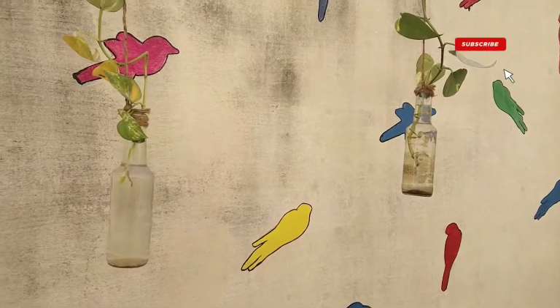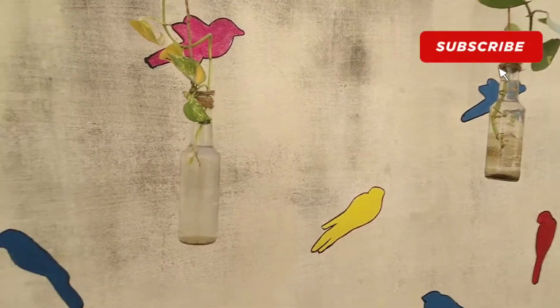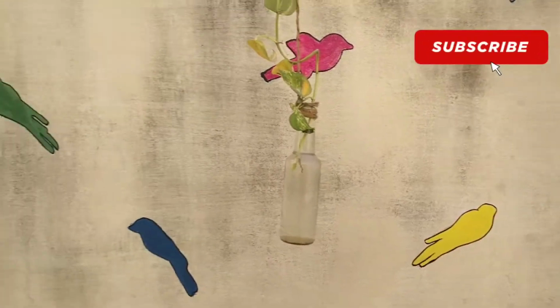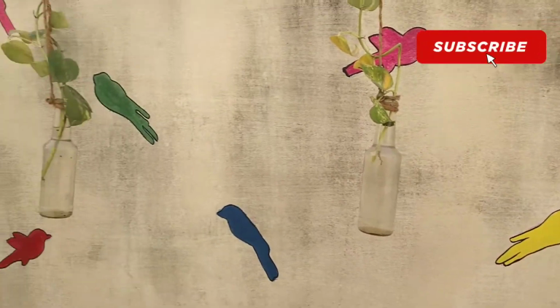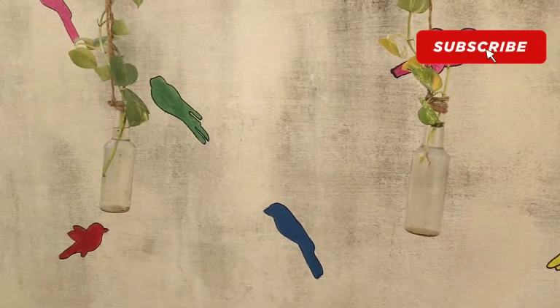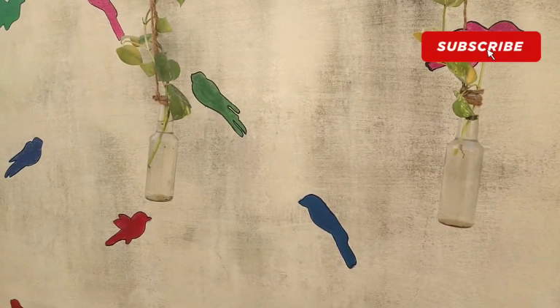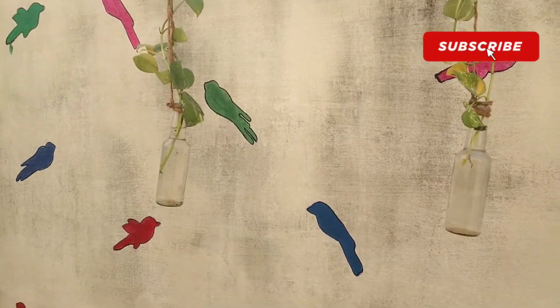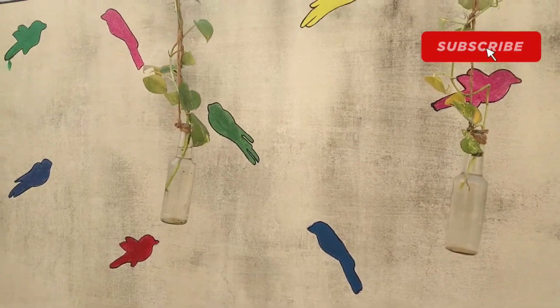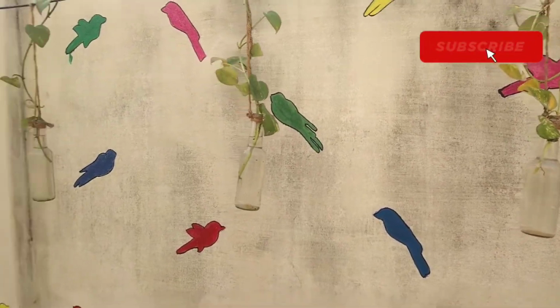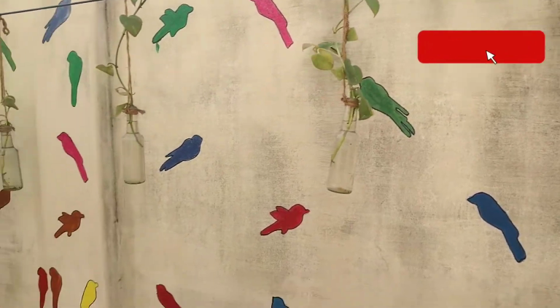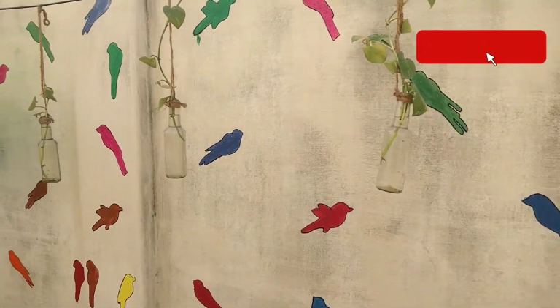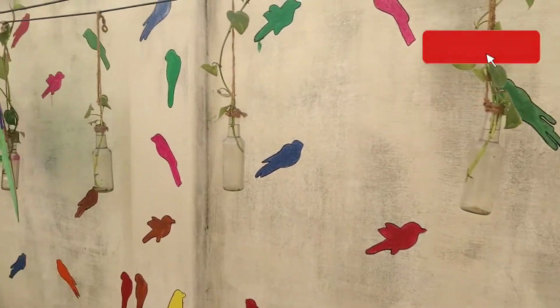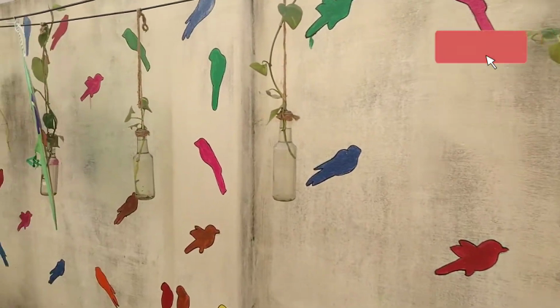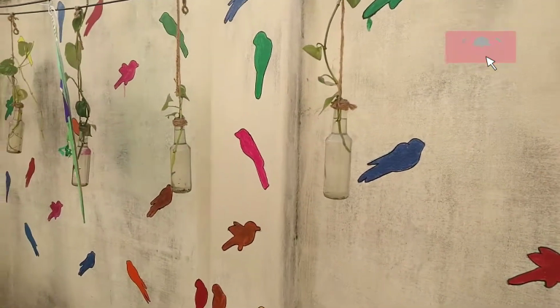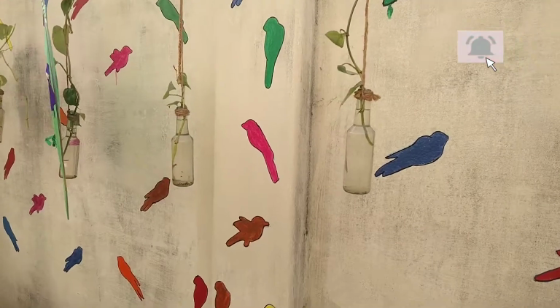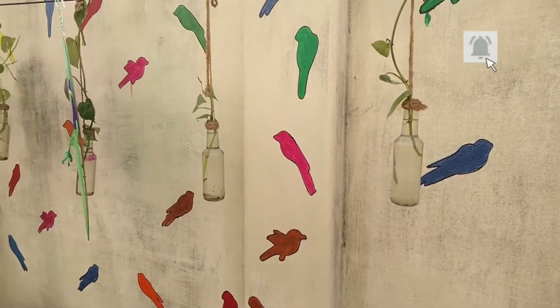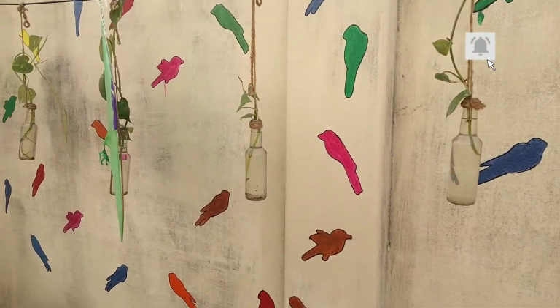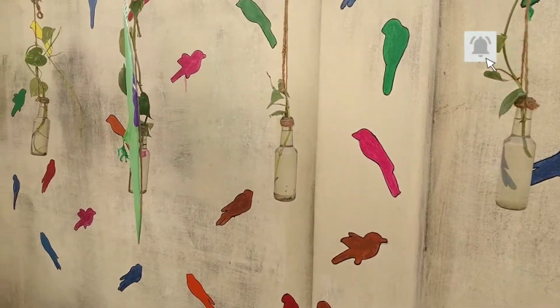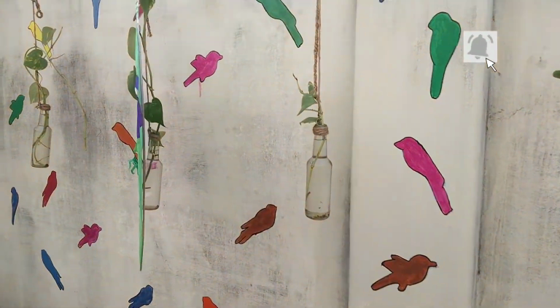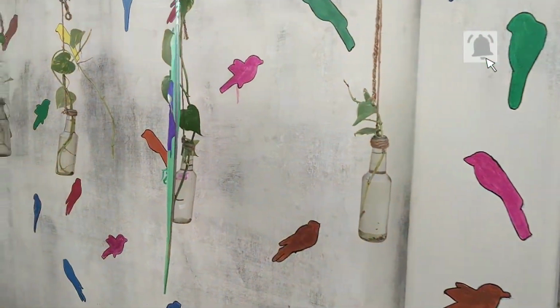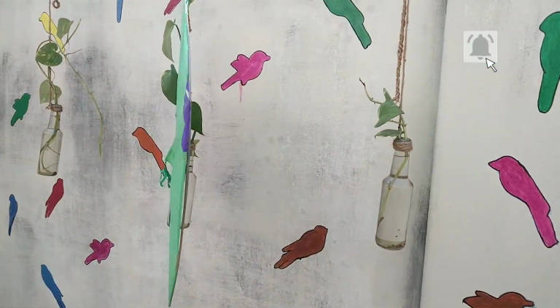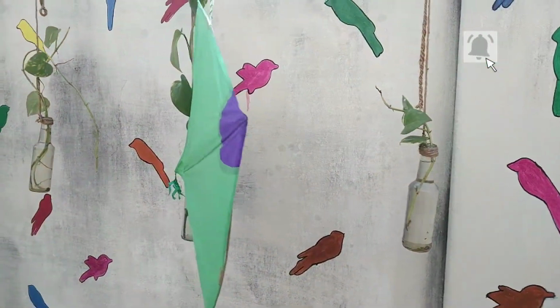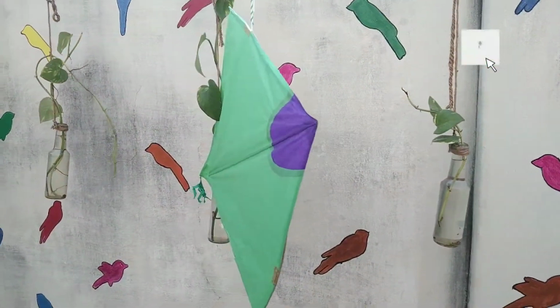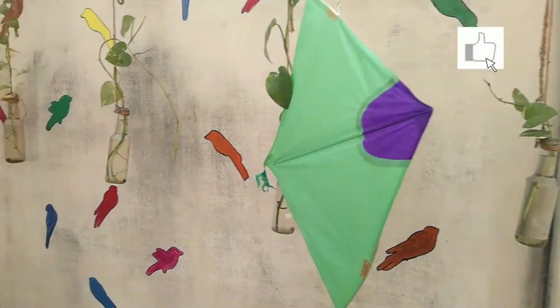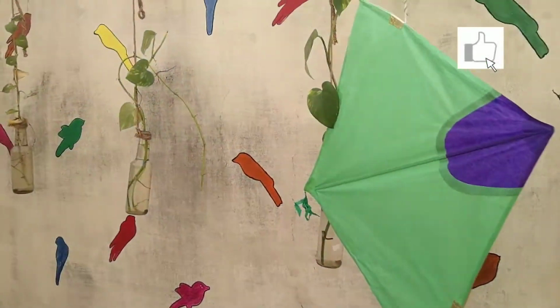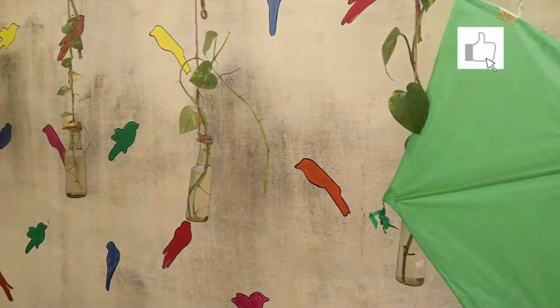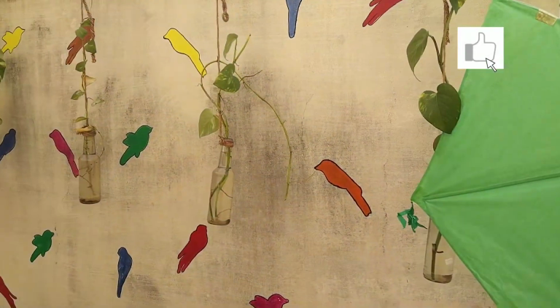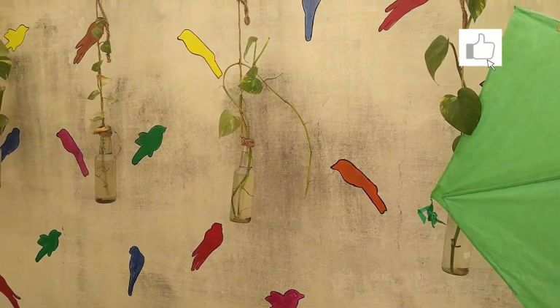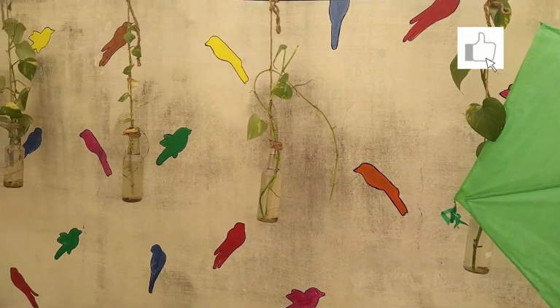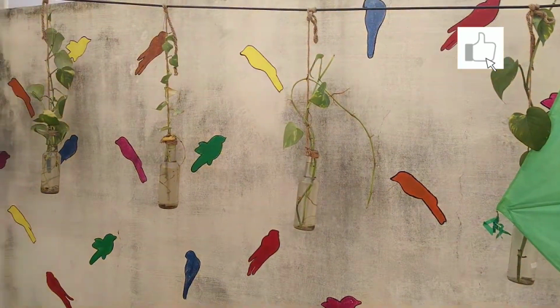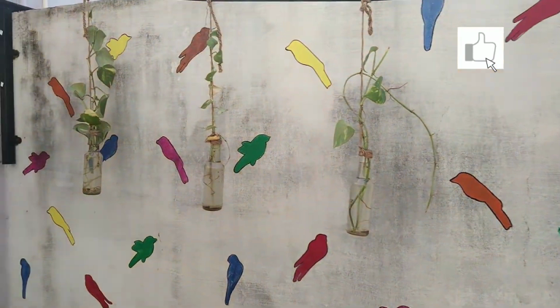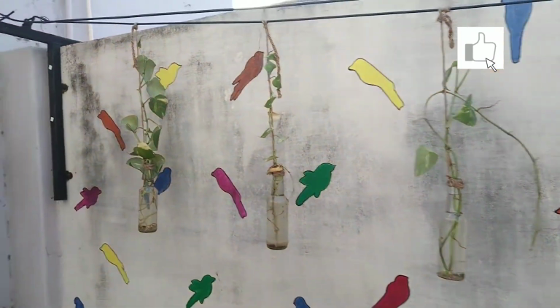And these are some old bottles which have been used to put in money plant. Propagation of money plant is done like this by me.